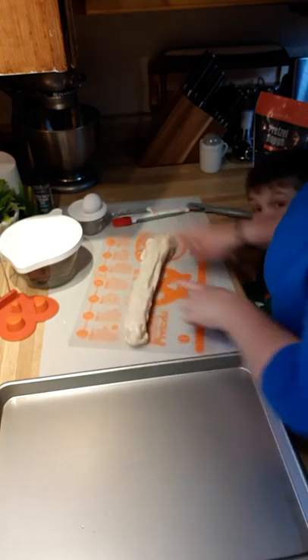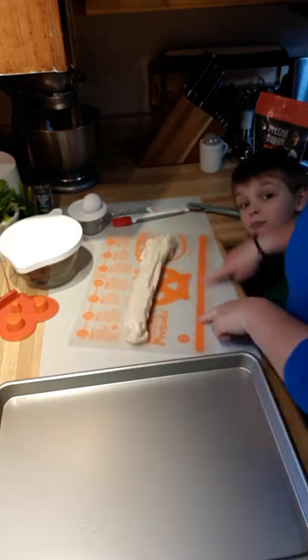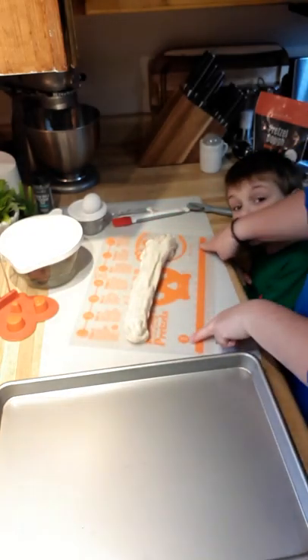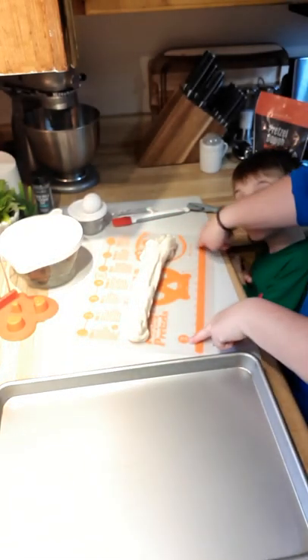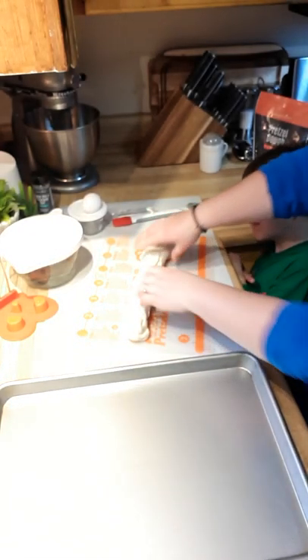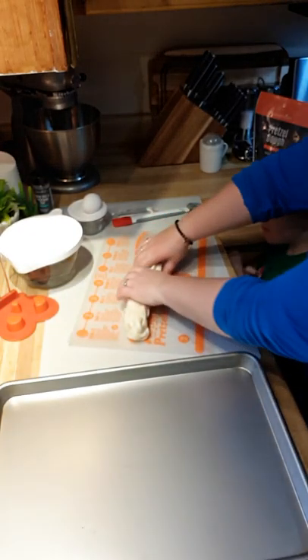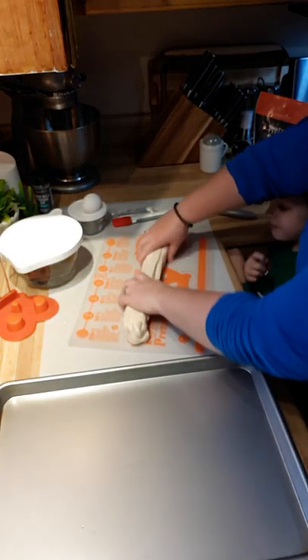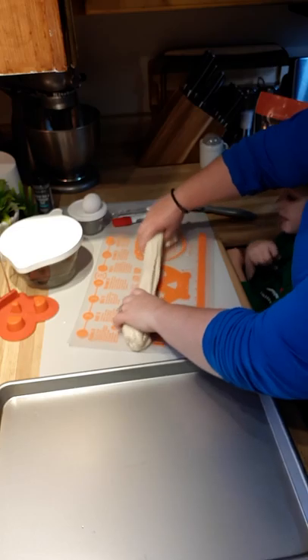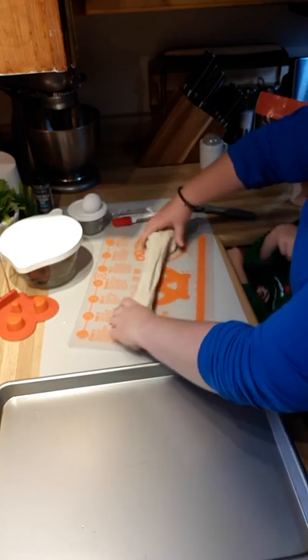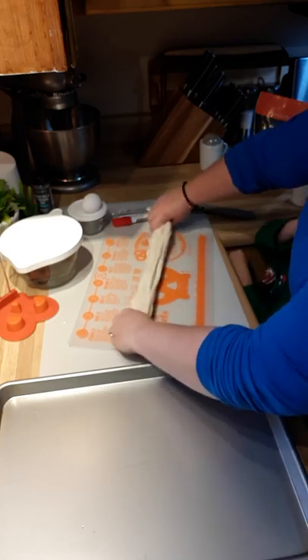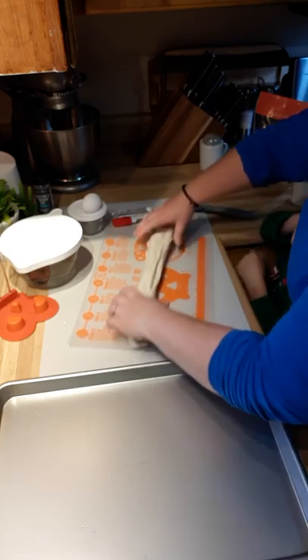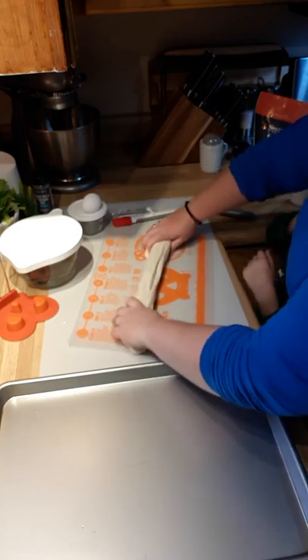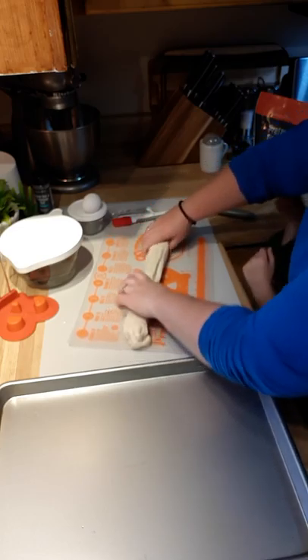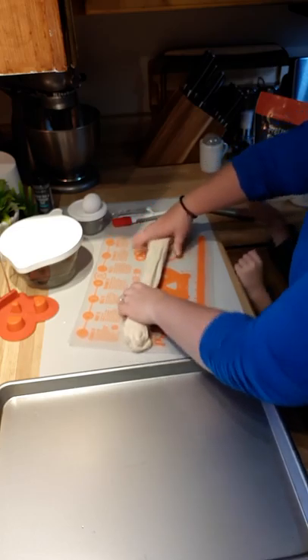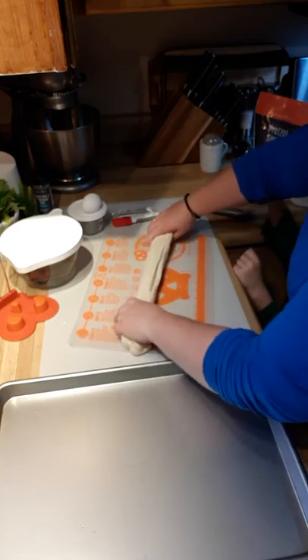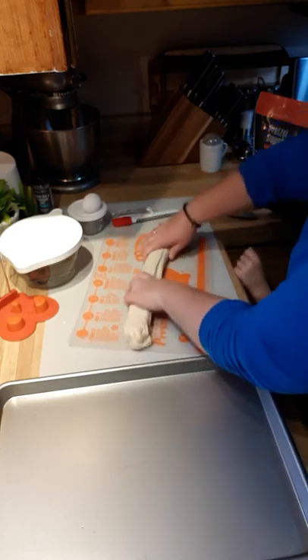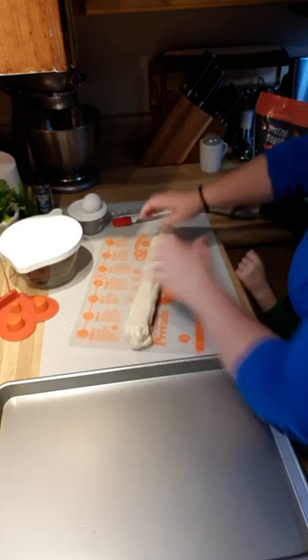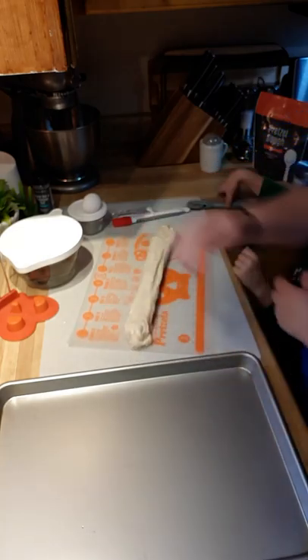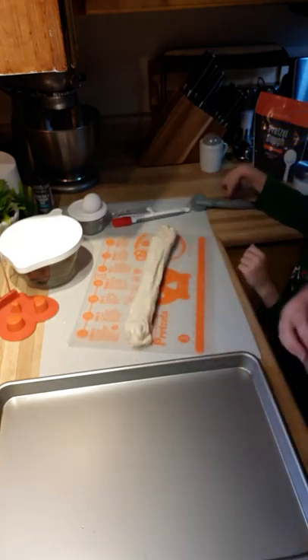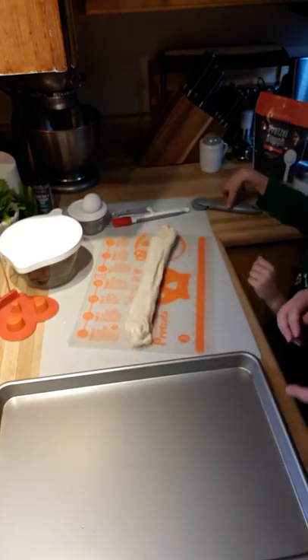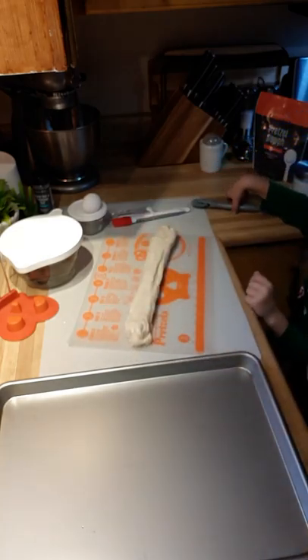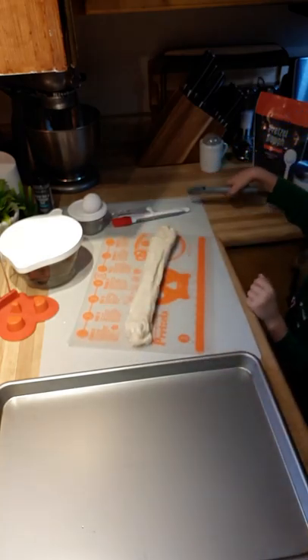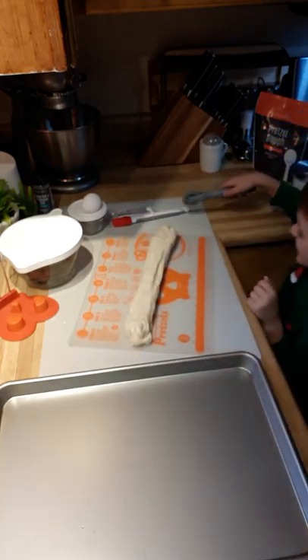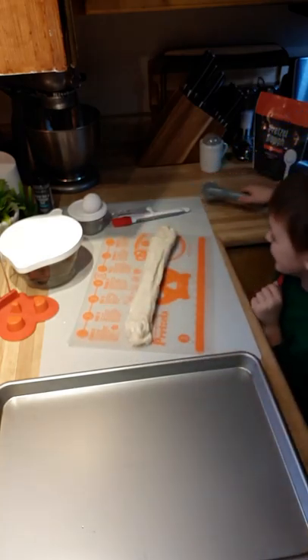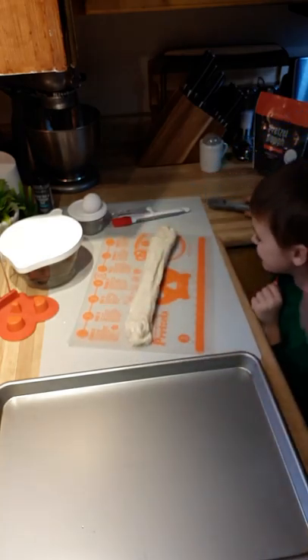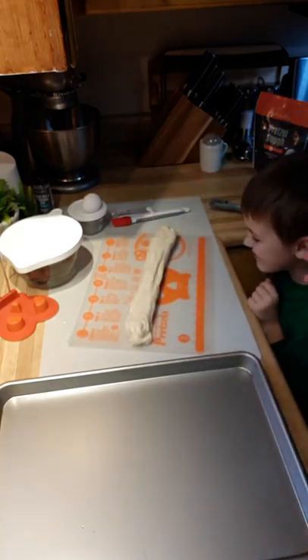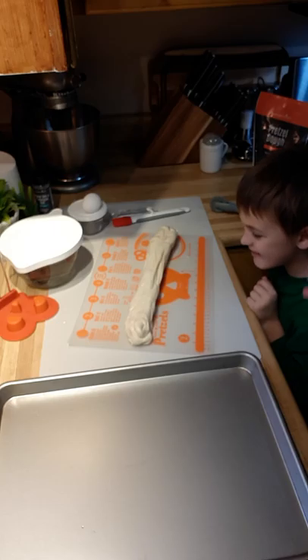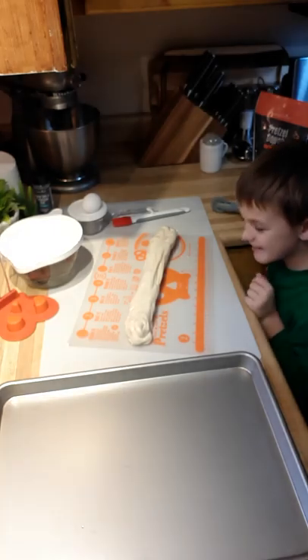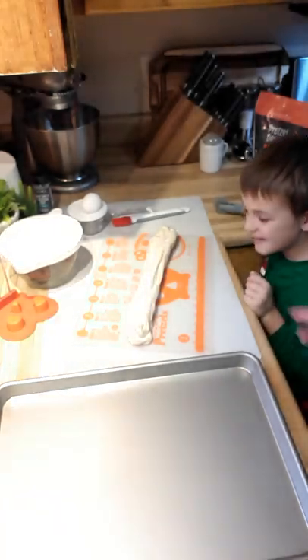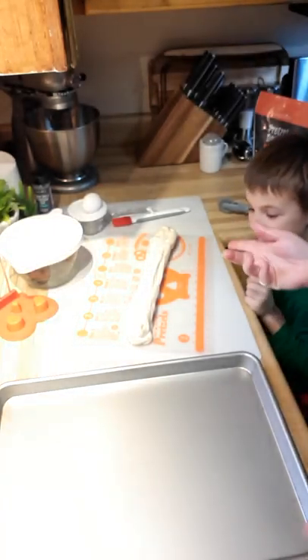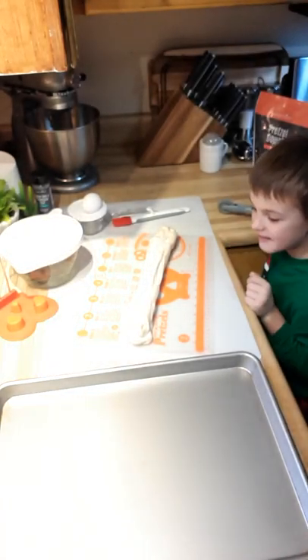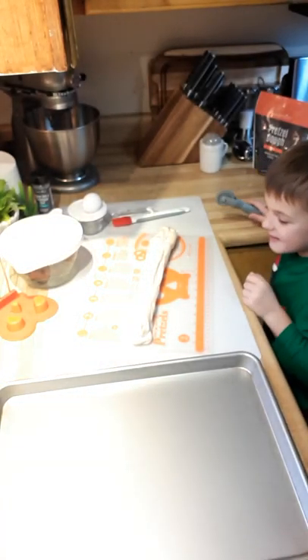Now we're going to stretch it out along the ruler. Then we're going to divide it in eight. Let's do it — eight pieces.